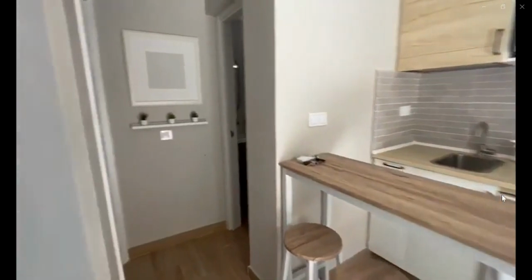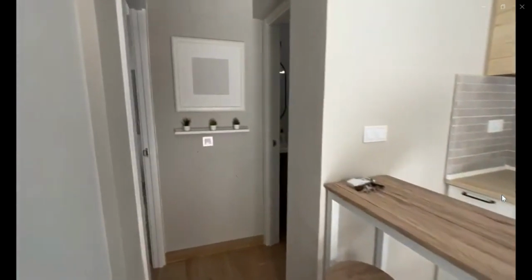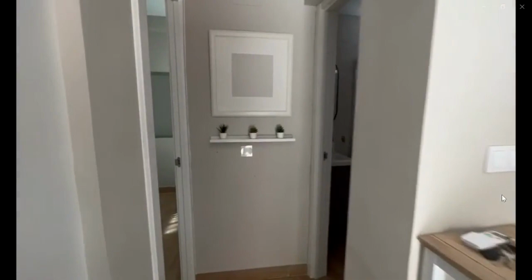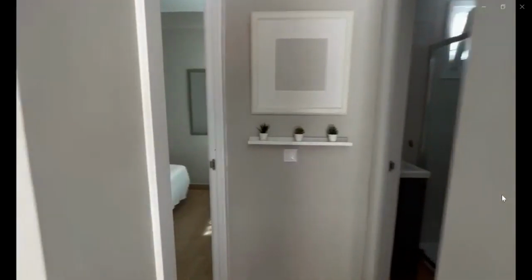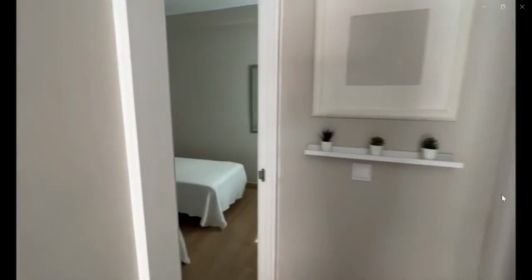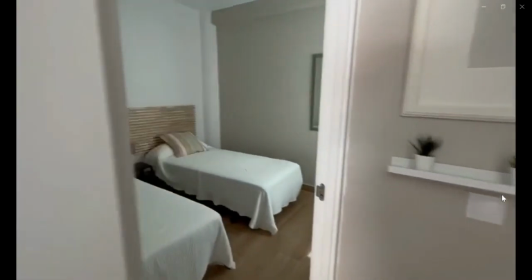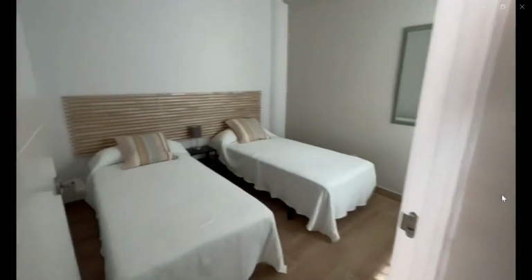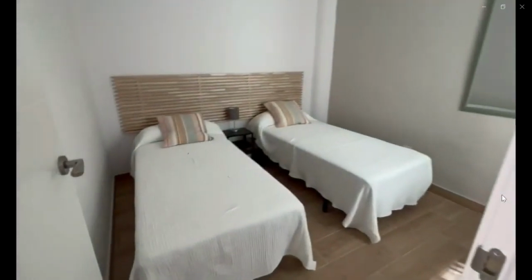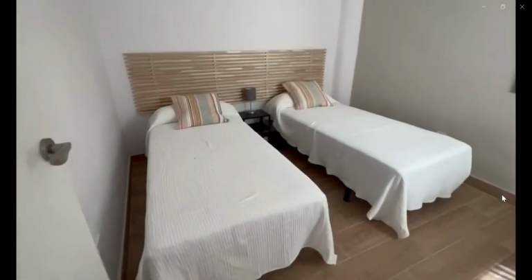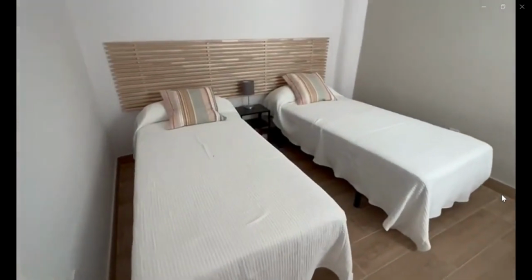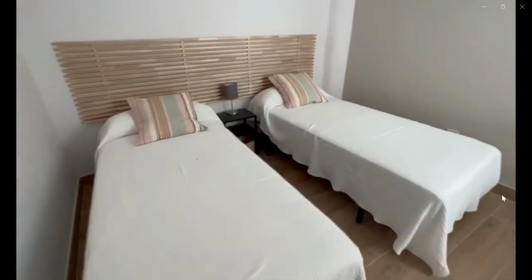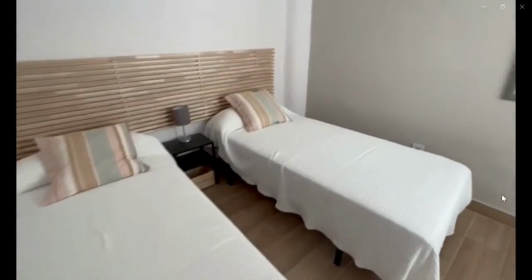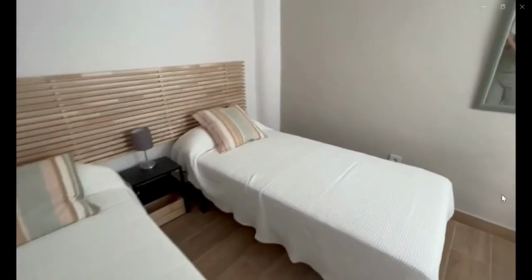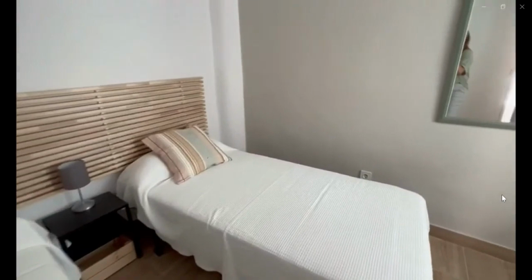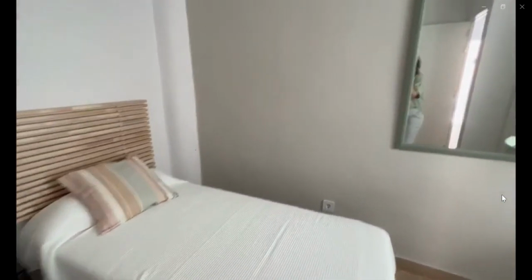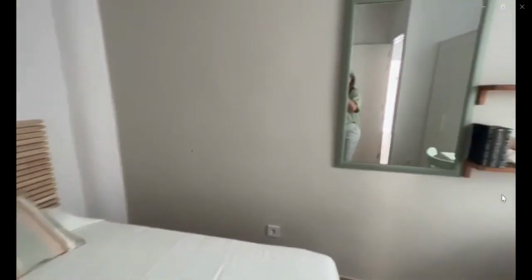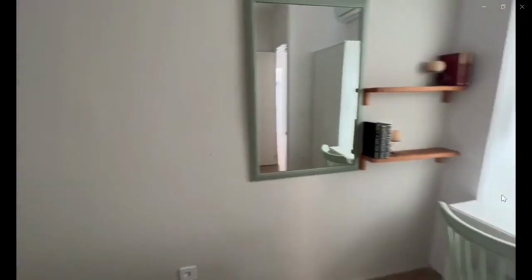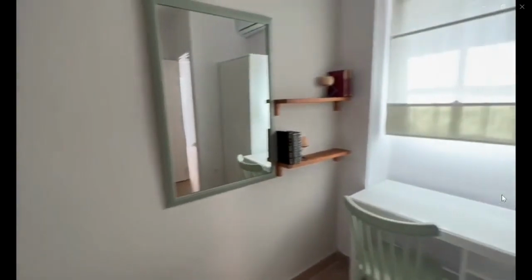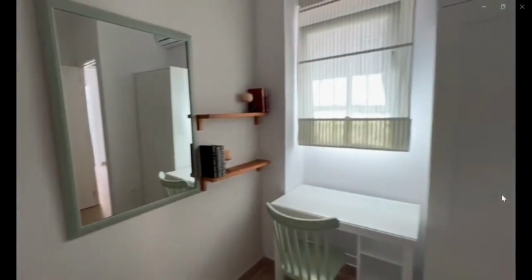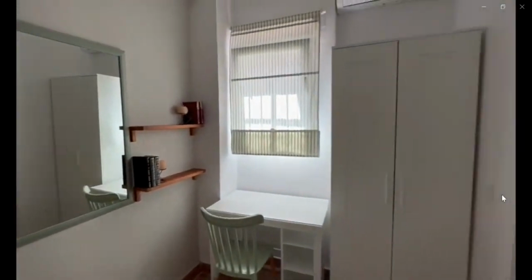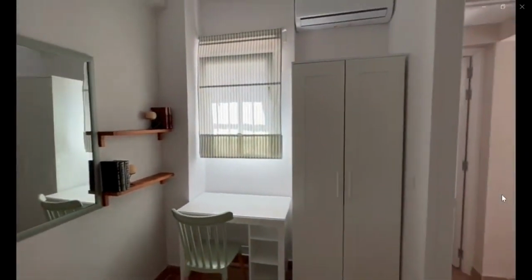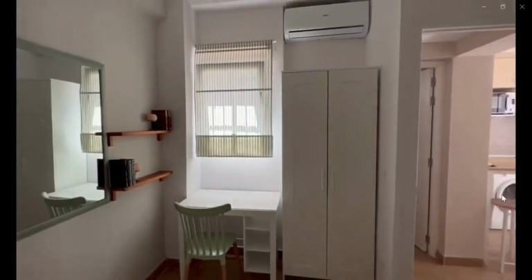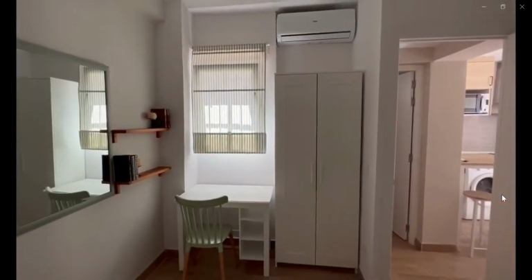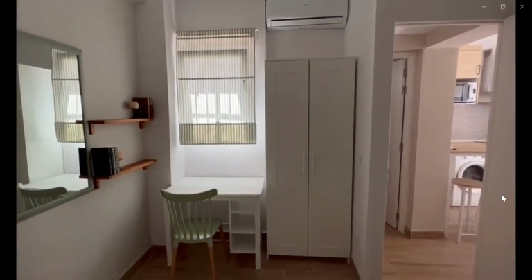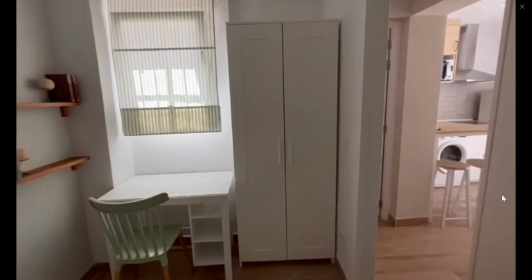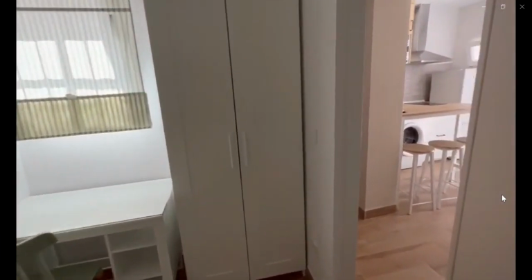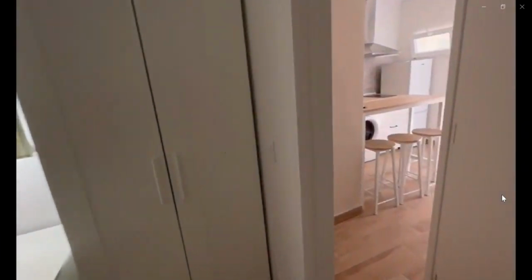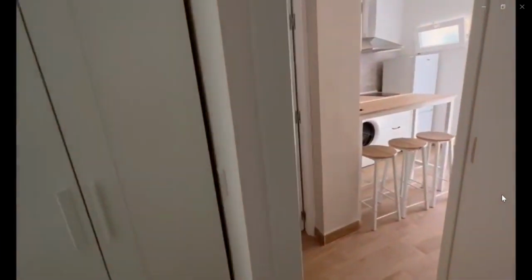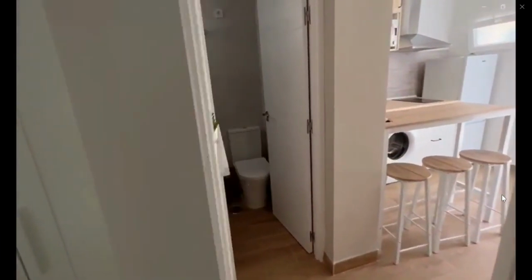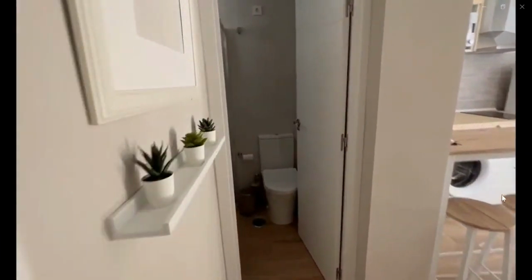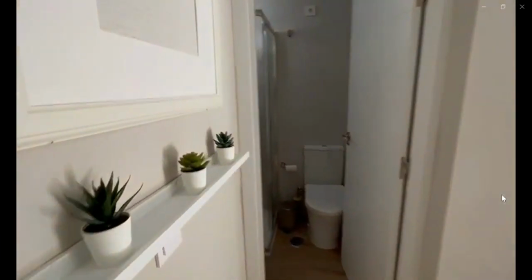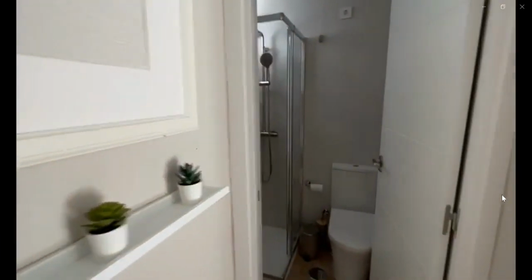Over to the left you can see the bedroom with two single beds, a nightstand, a mirror, some shelving space, a desk, a closet, an air conditioner, and a chair.